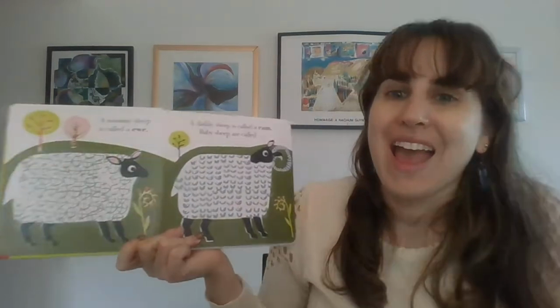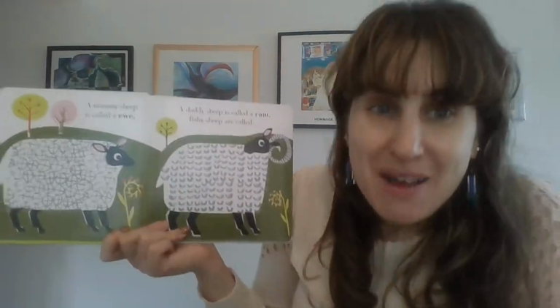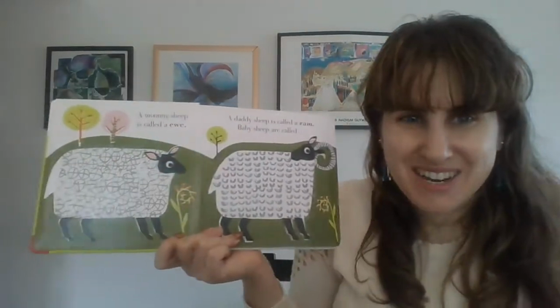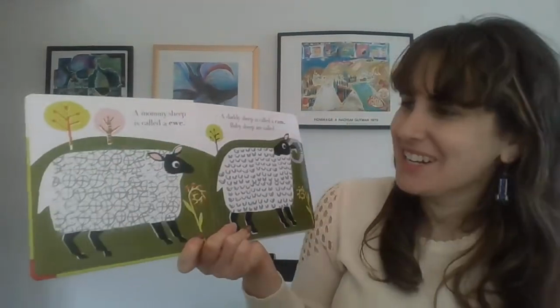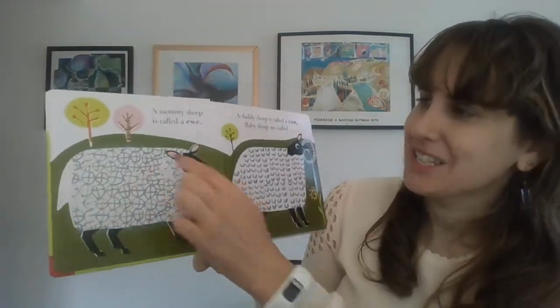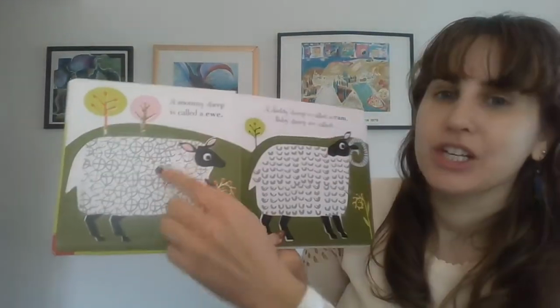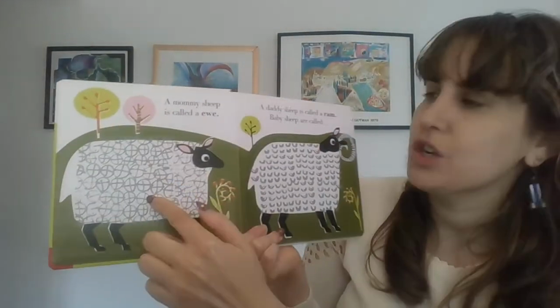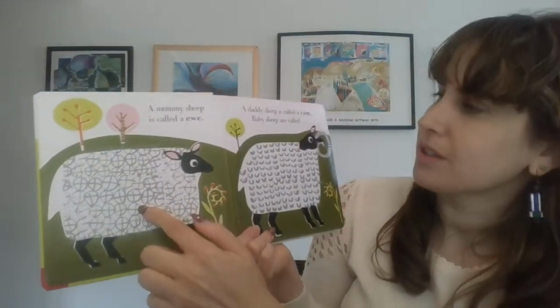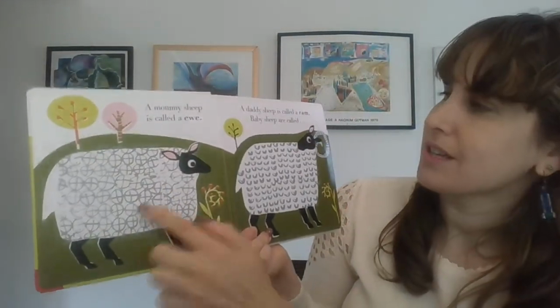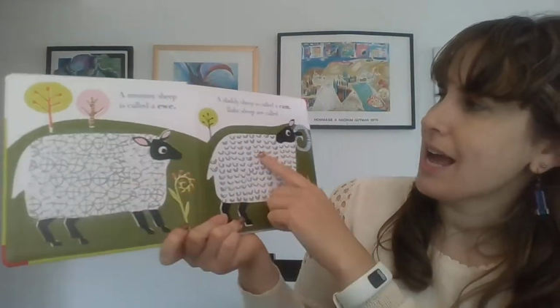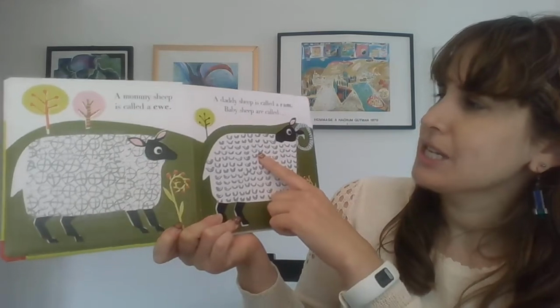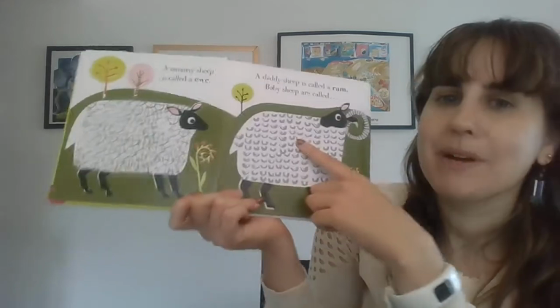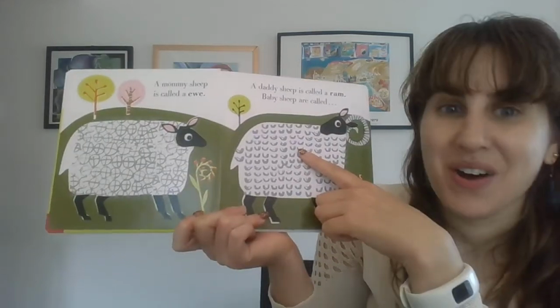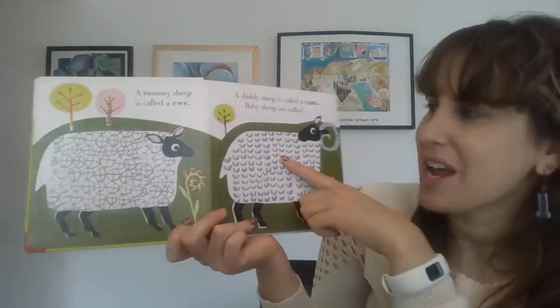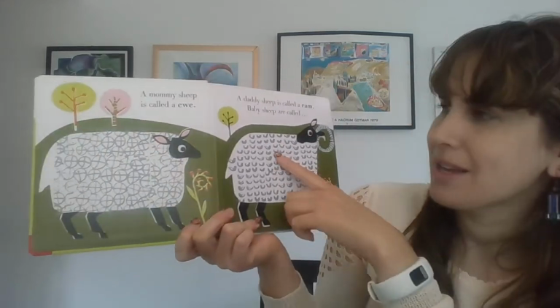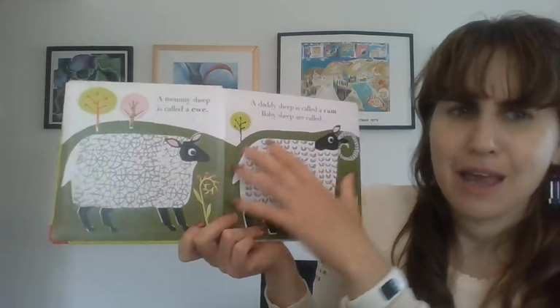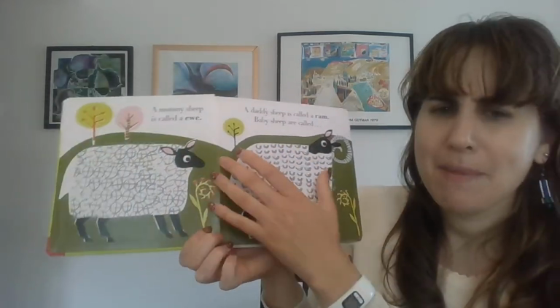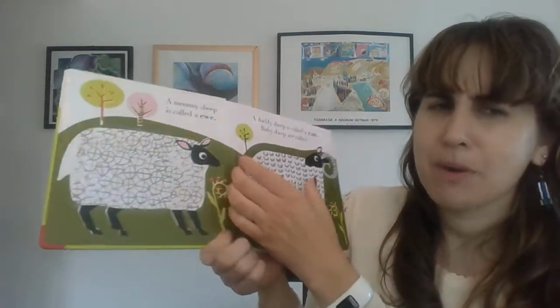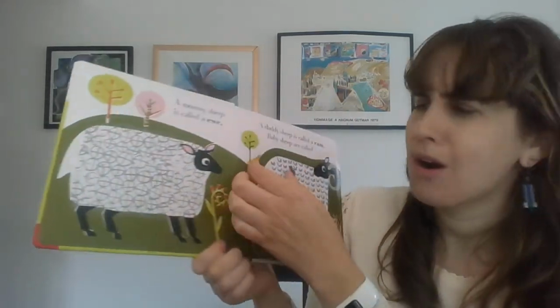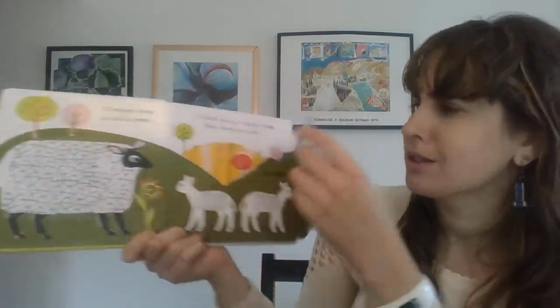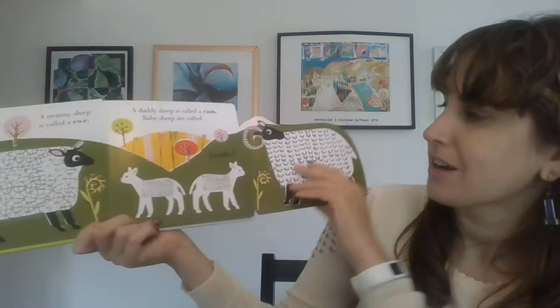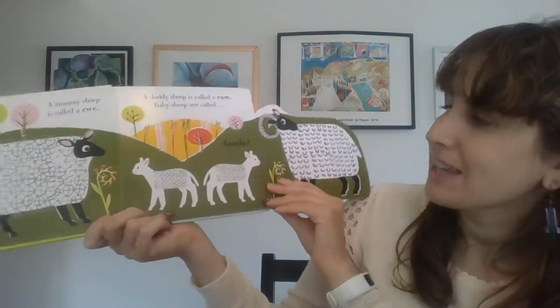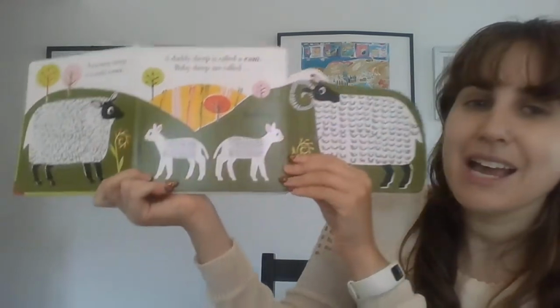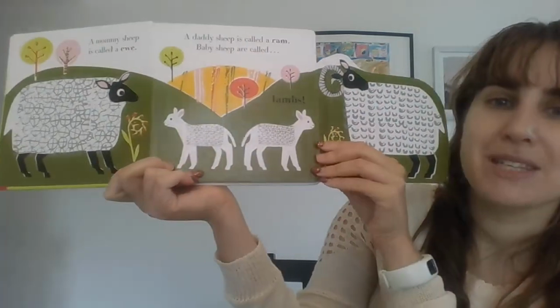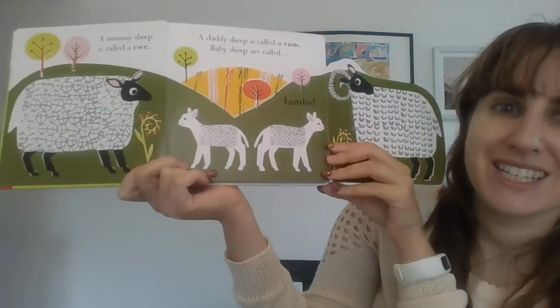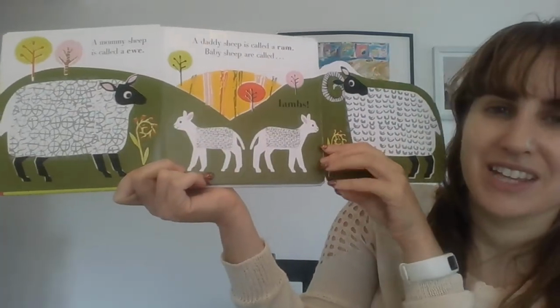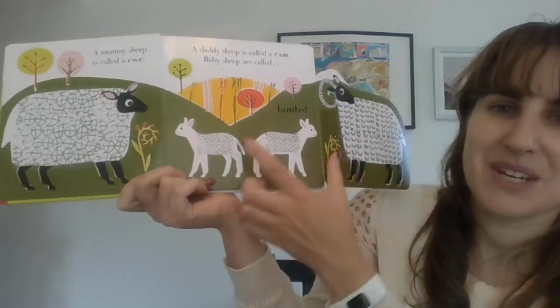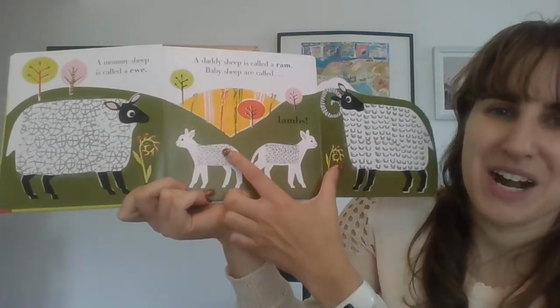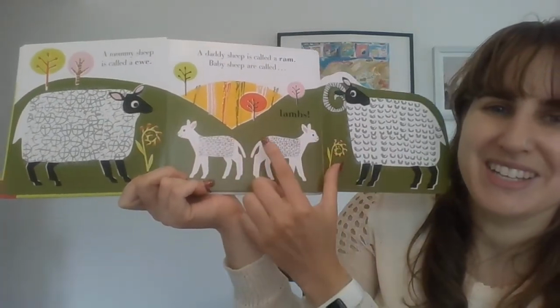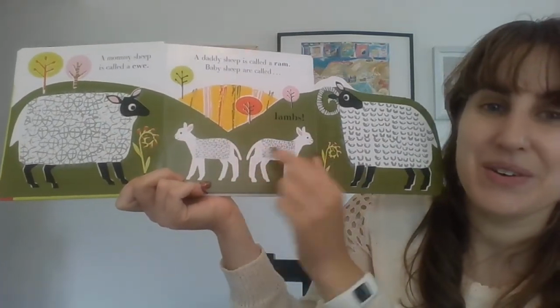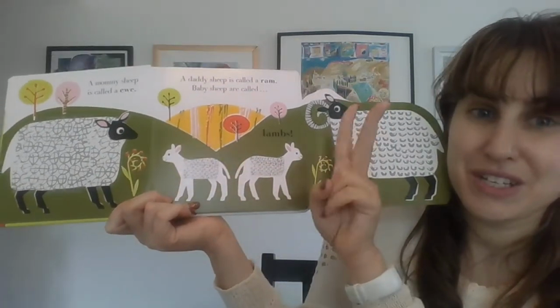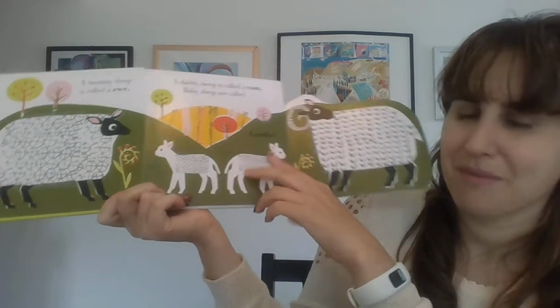A mommy sheep is called a ewe. A daddy sheep is called a ram. Baby sheep are called lambs. Let's count the lambs. One, two. Two lambs.